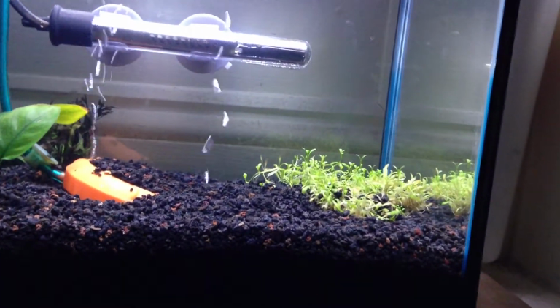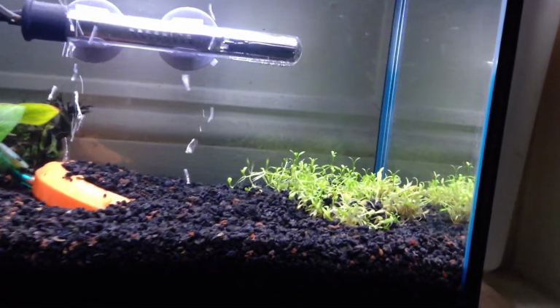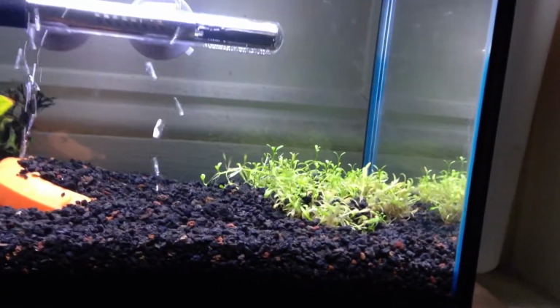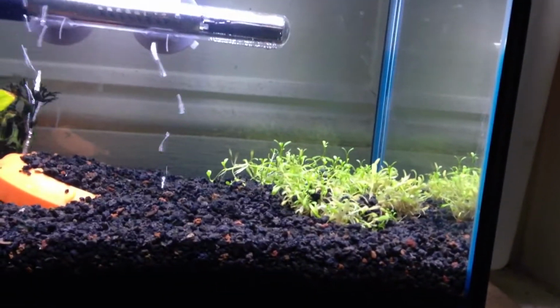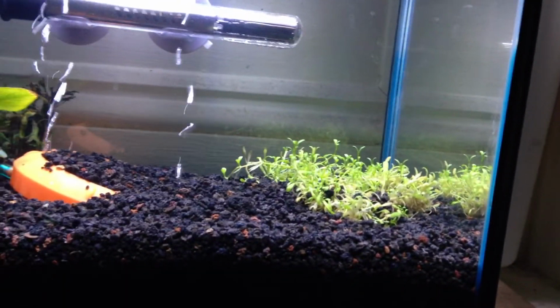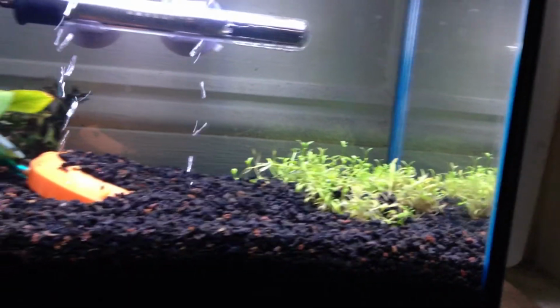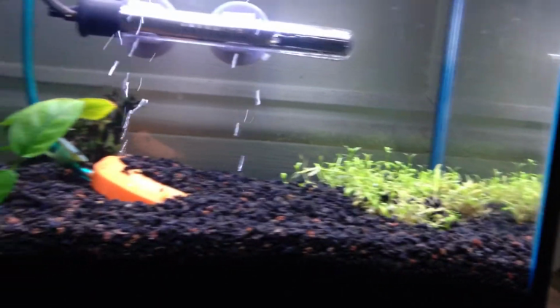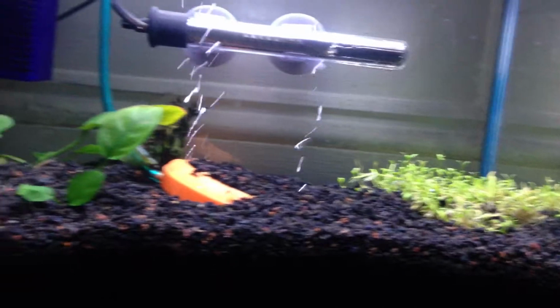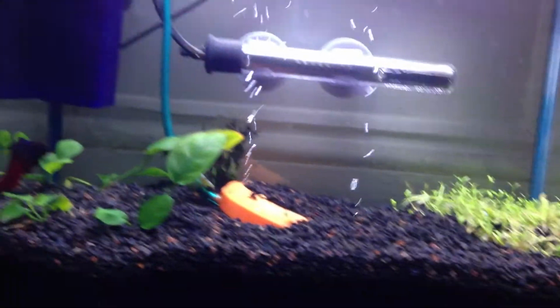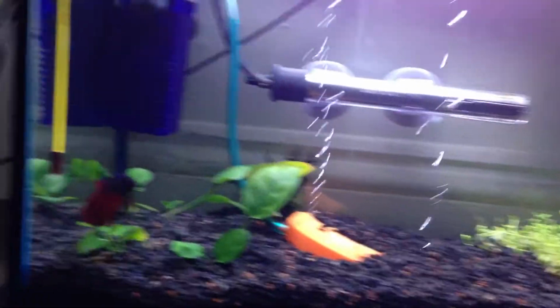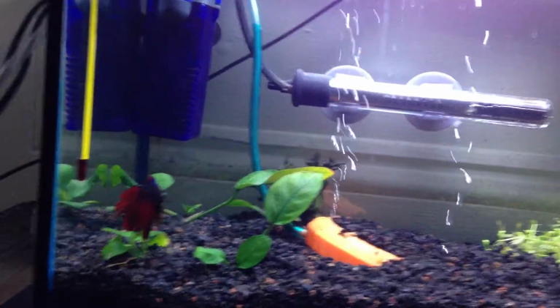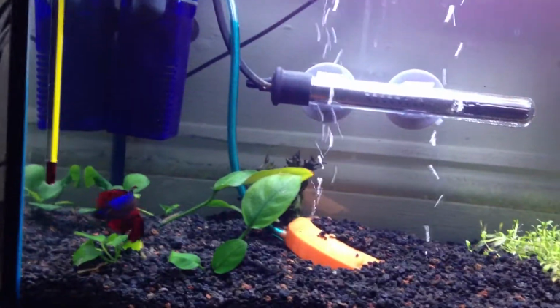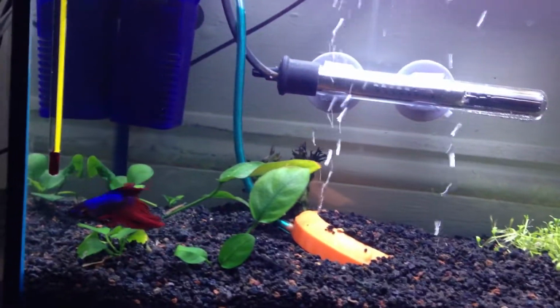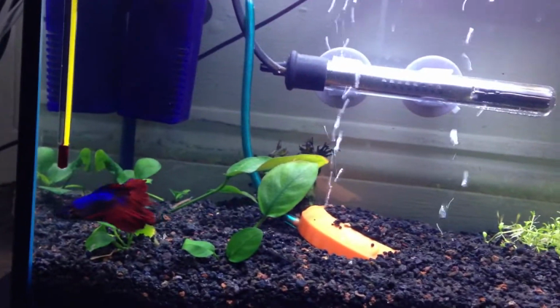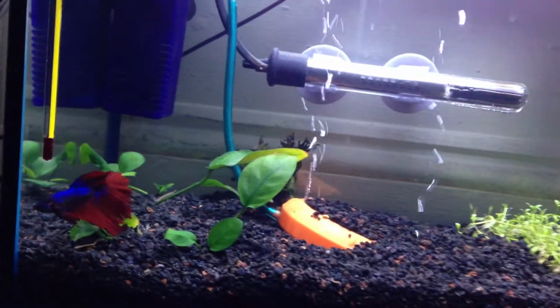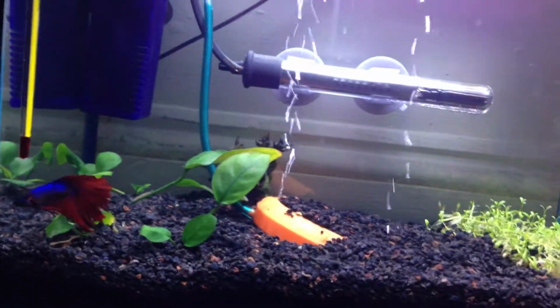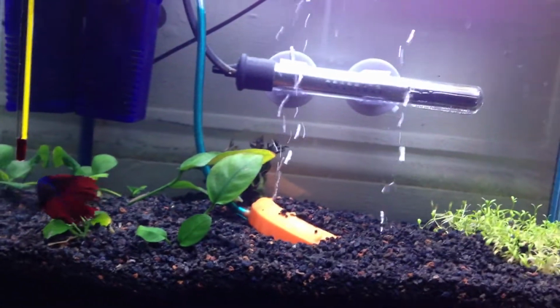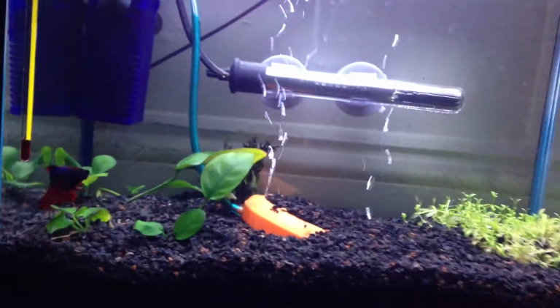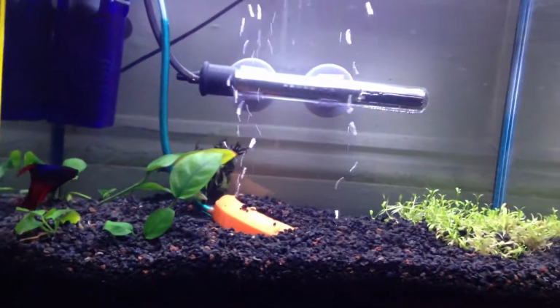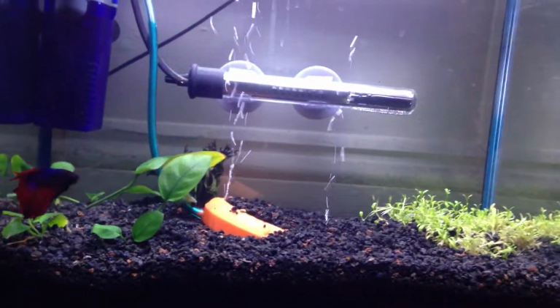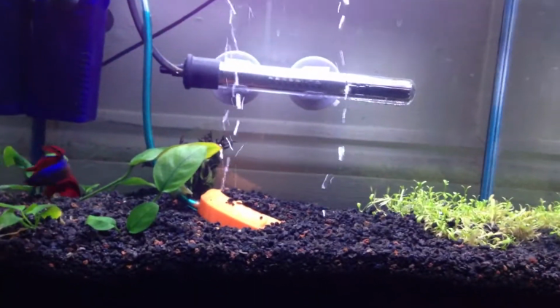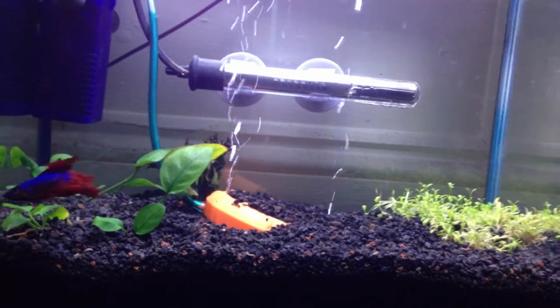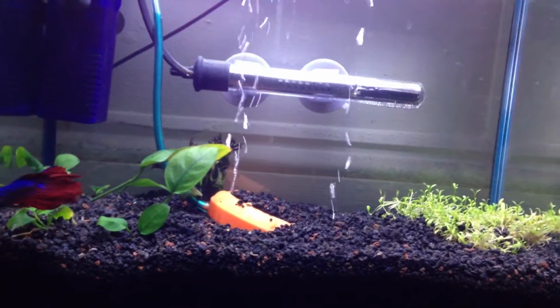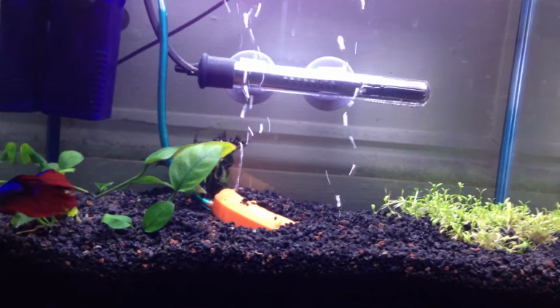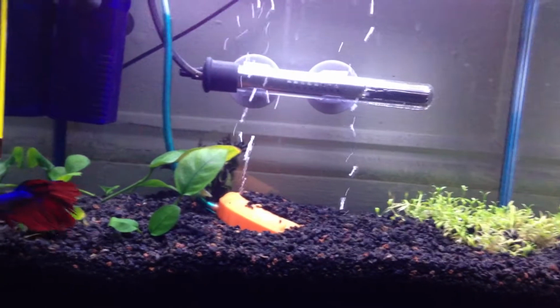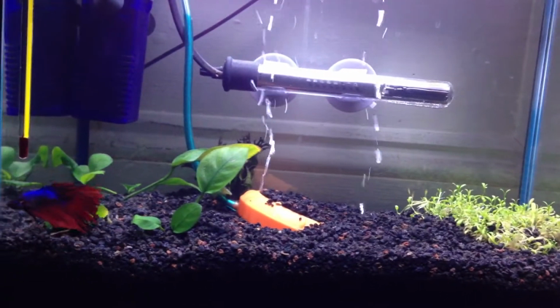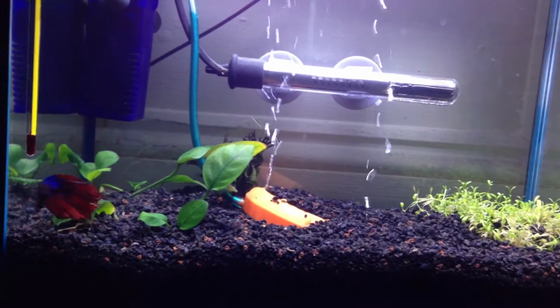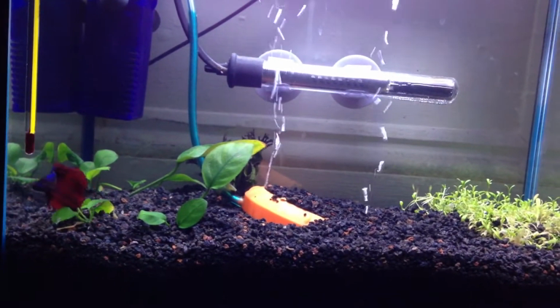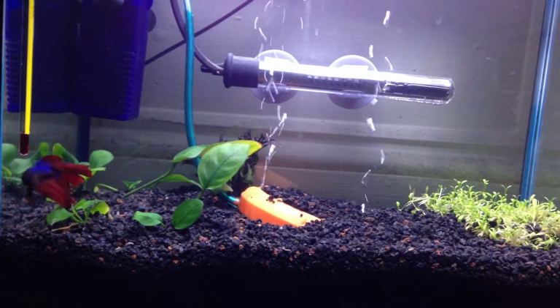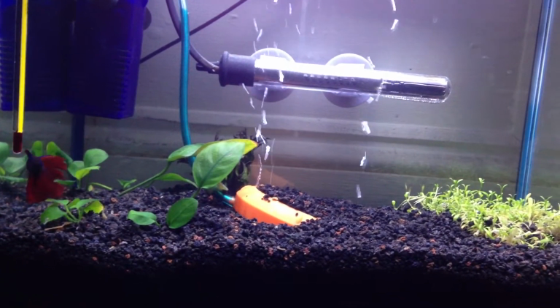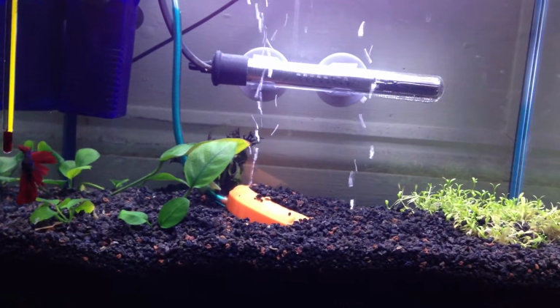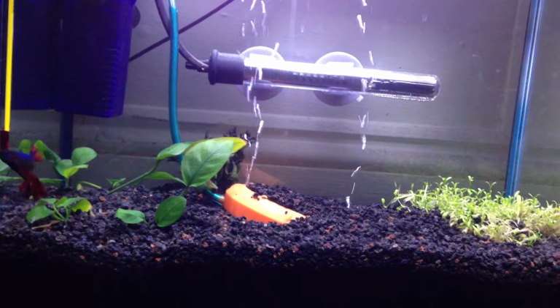I see new sprouts there, so there's hope. Reuben likes it — he's been picking away over there. He thinks he's going to get fed now, so he's hiding in the corner.